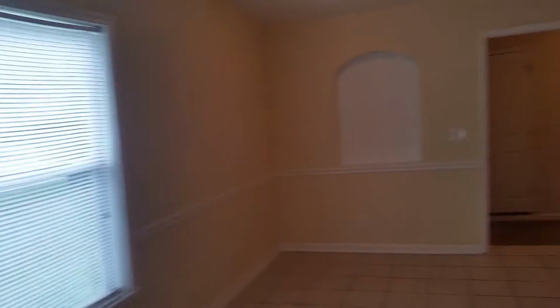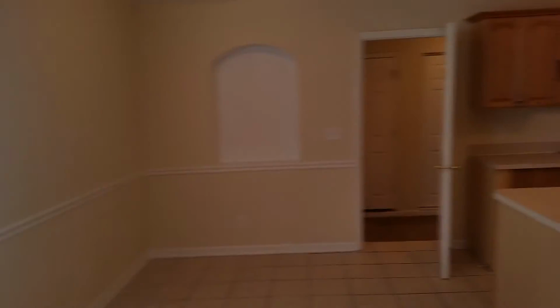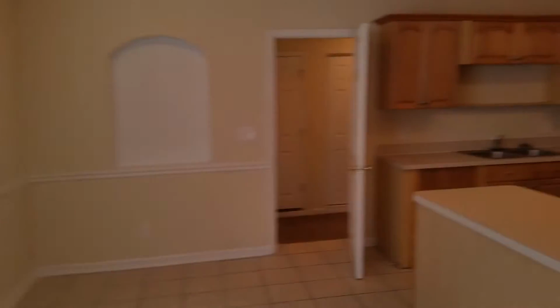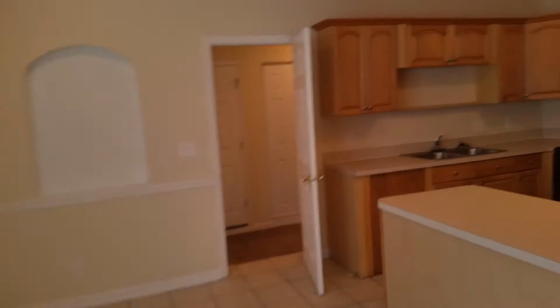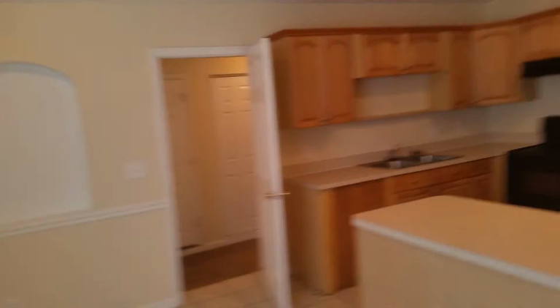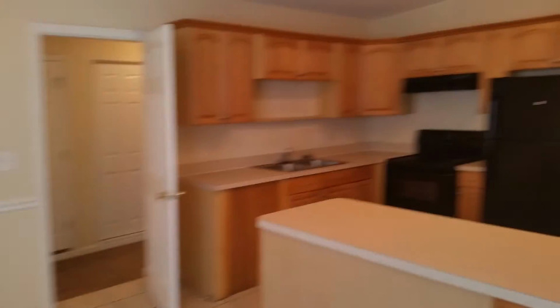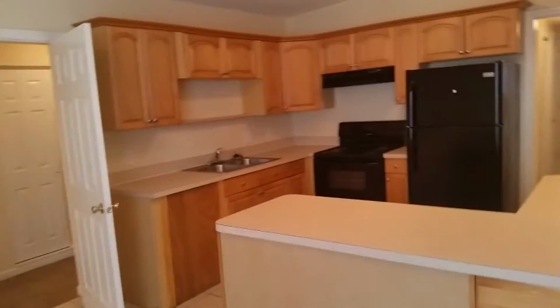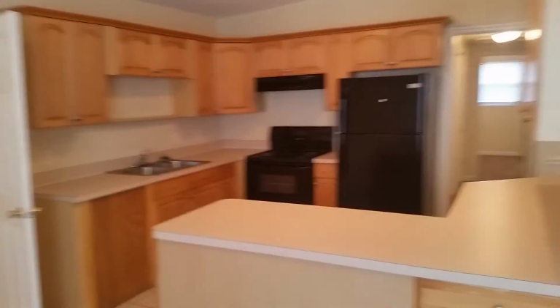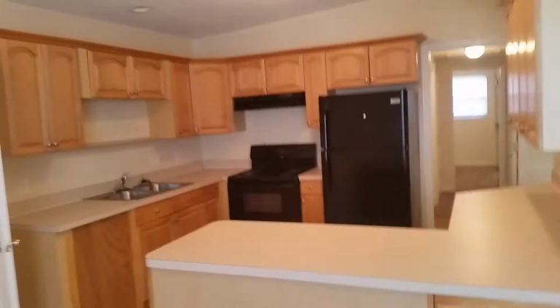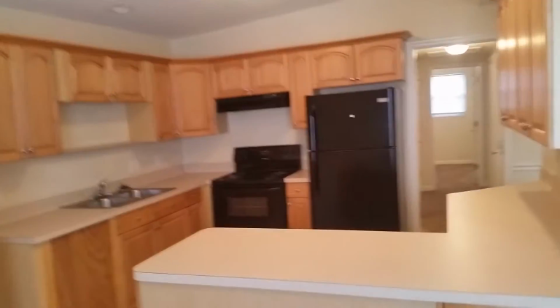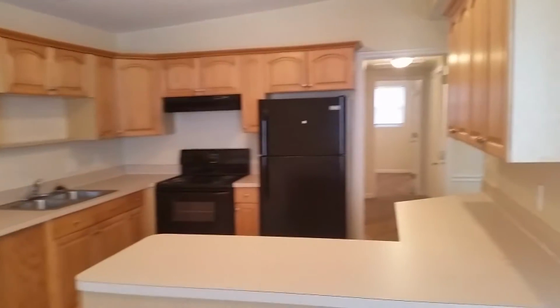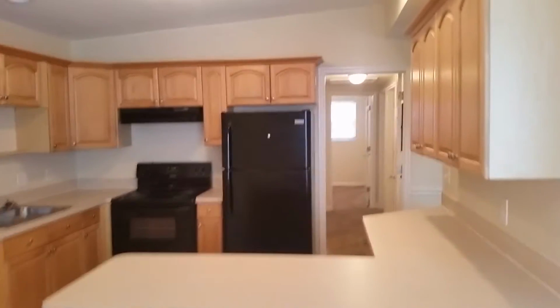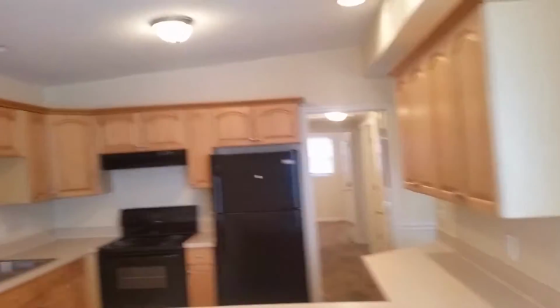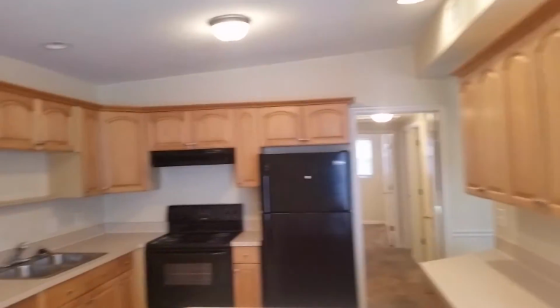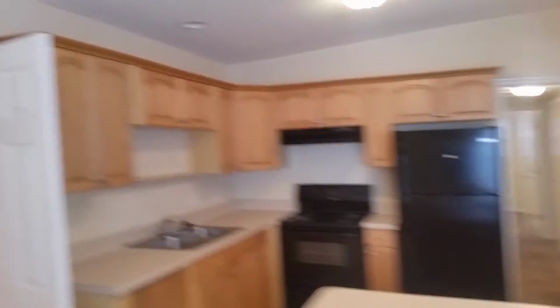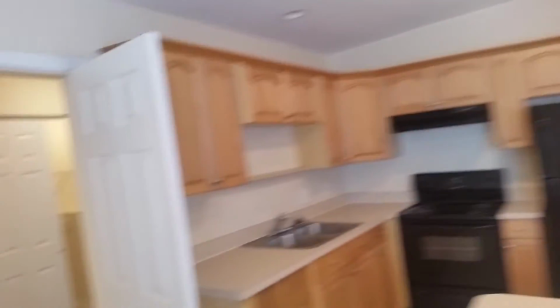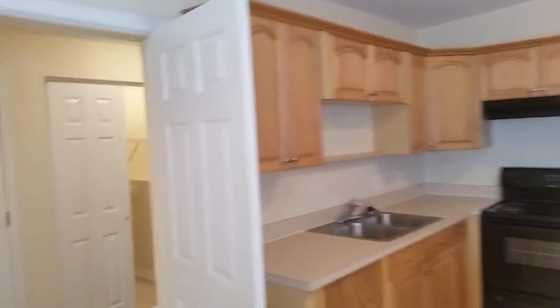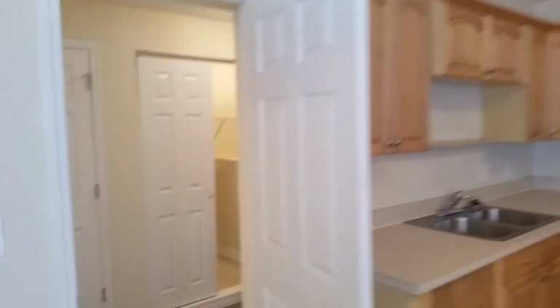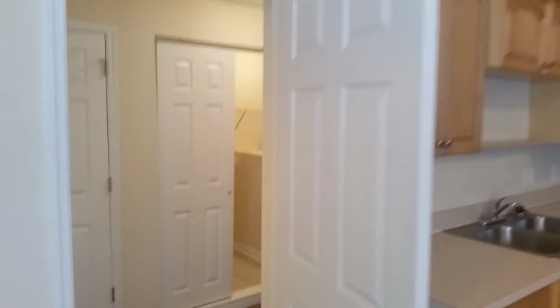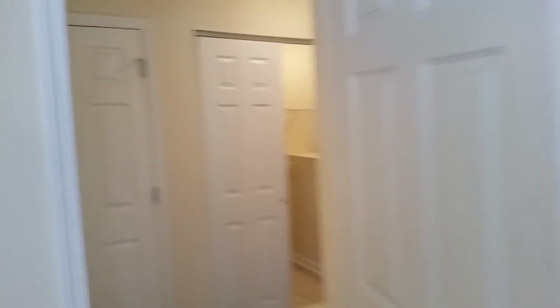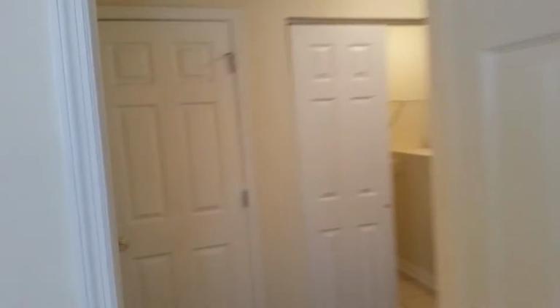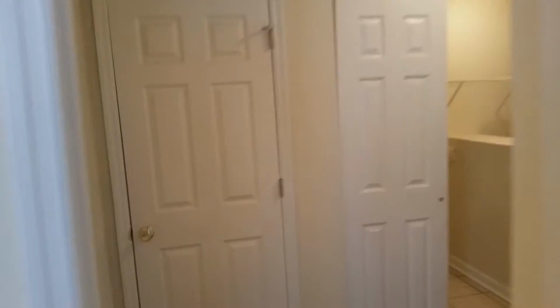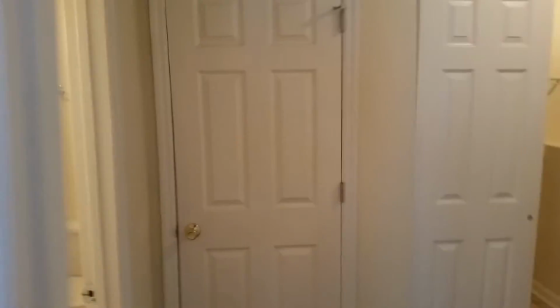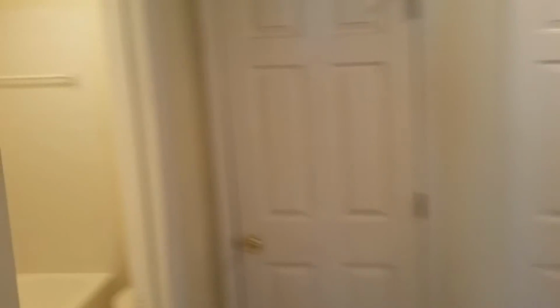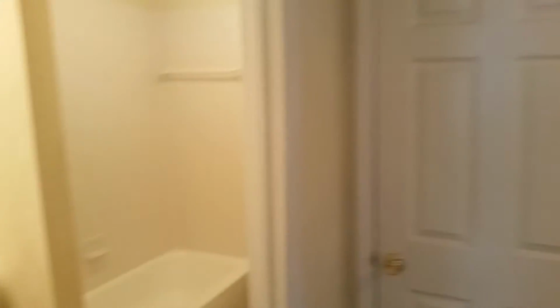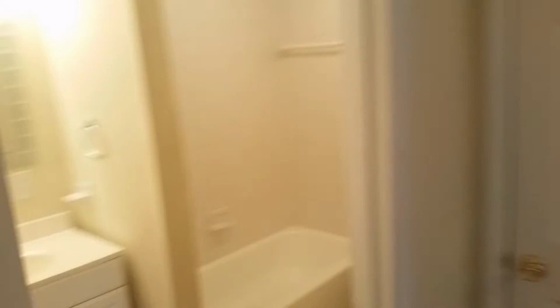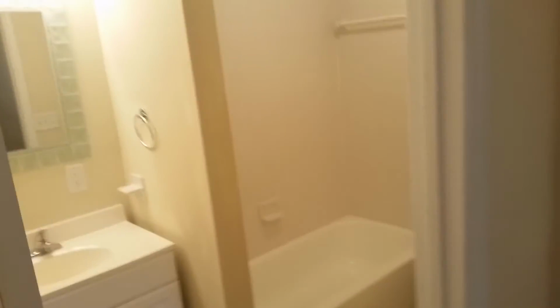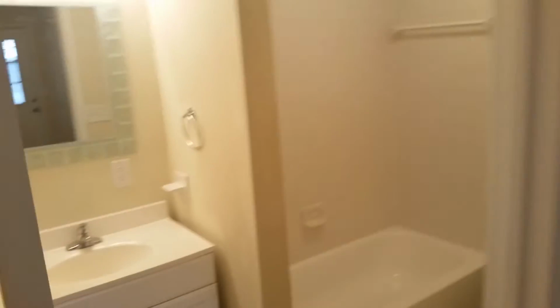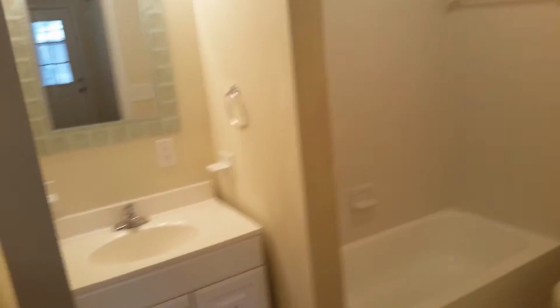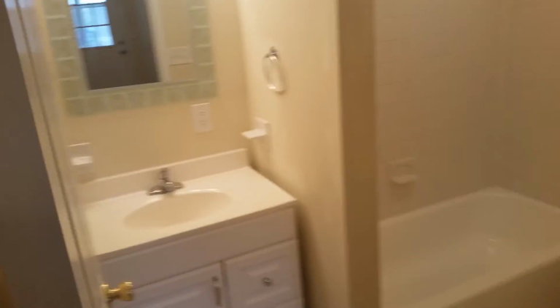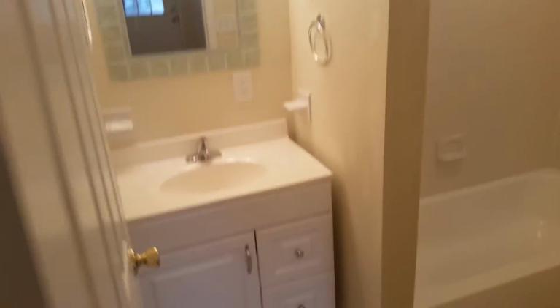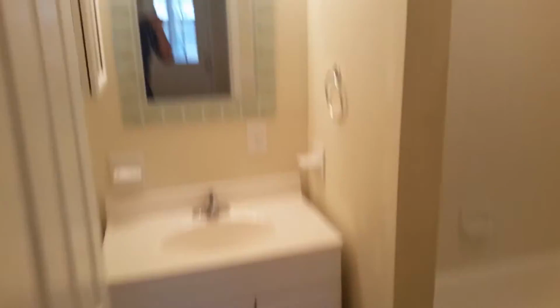Walking into the dining room, you see it opens up into a nice large kitchen with black appliances. Coming through is bathroom number one.